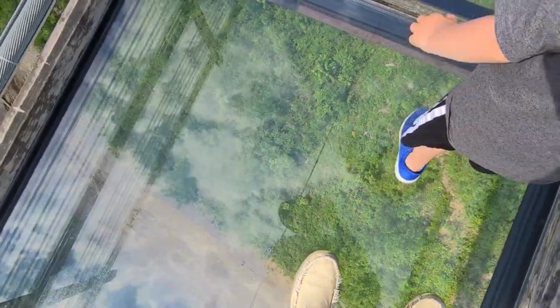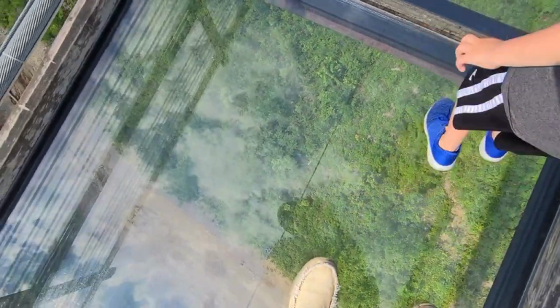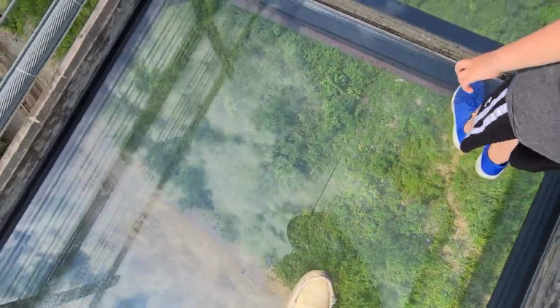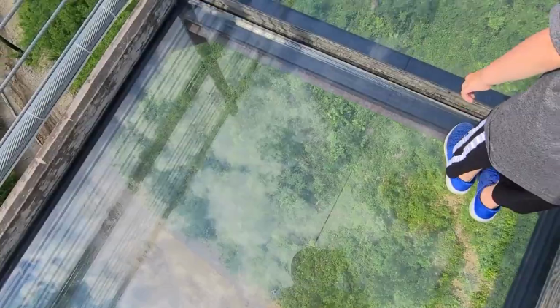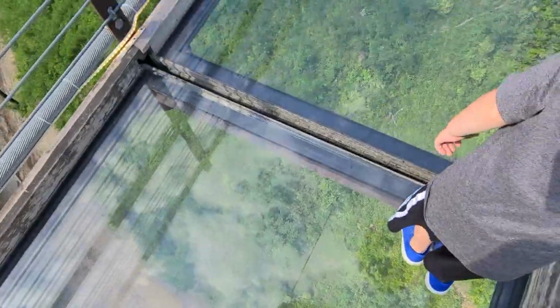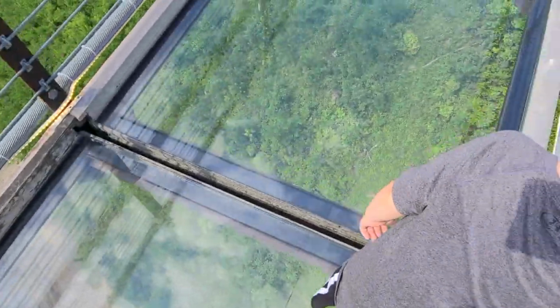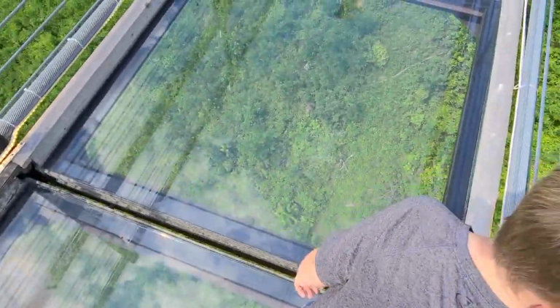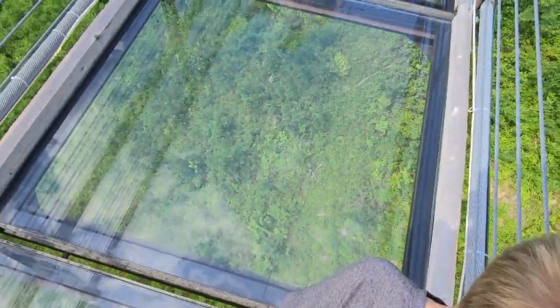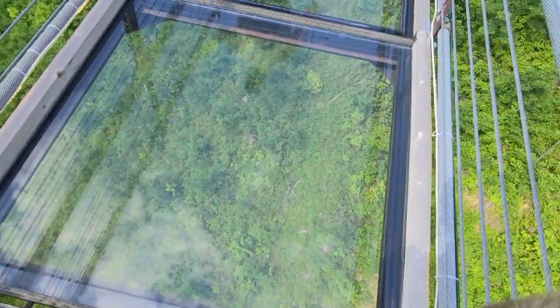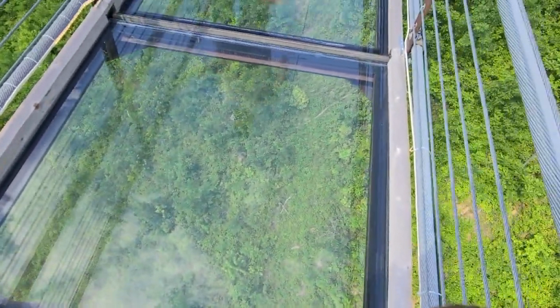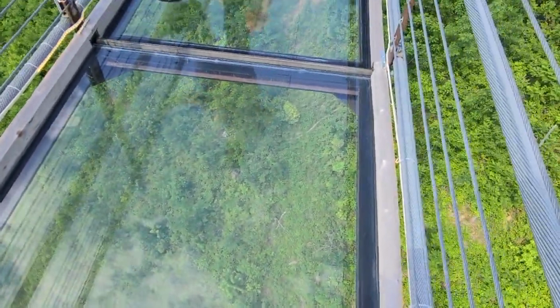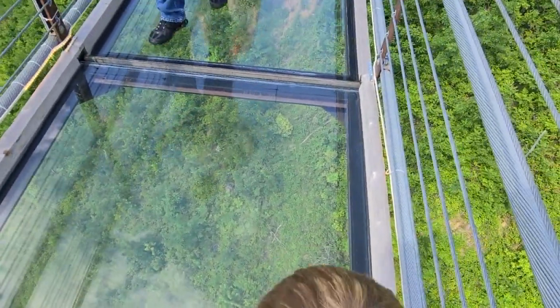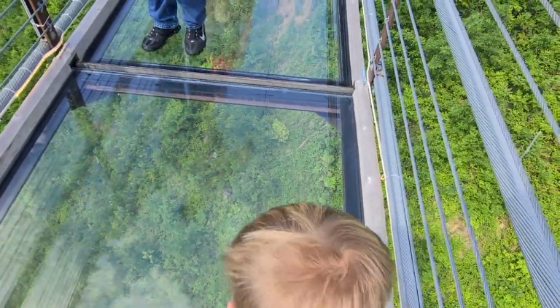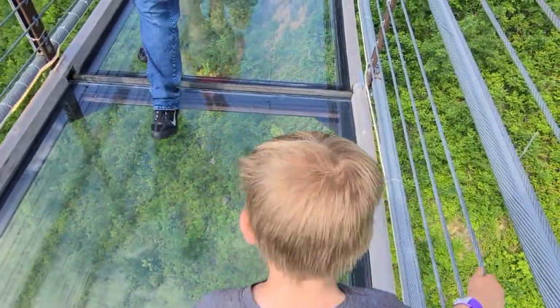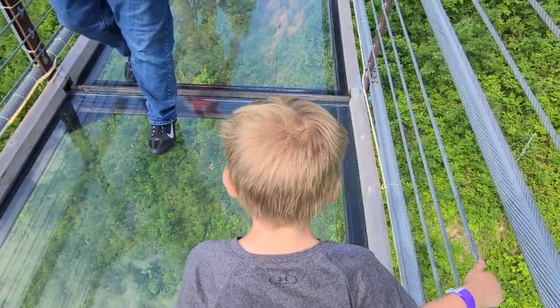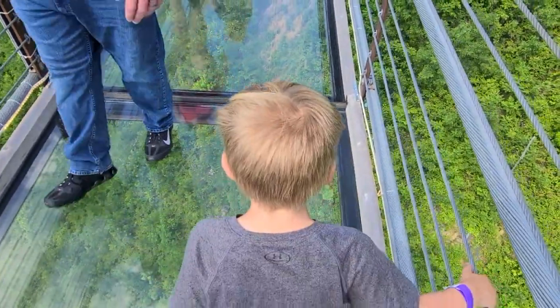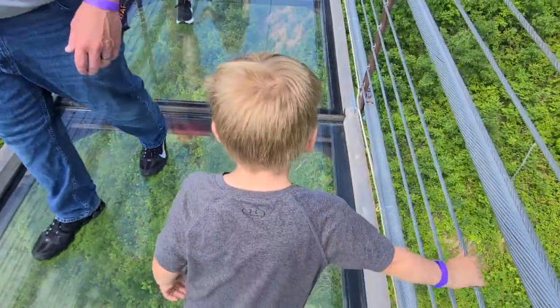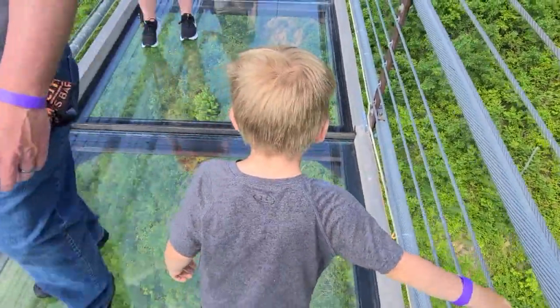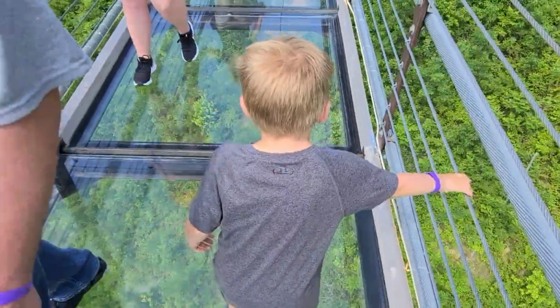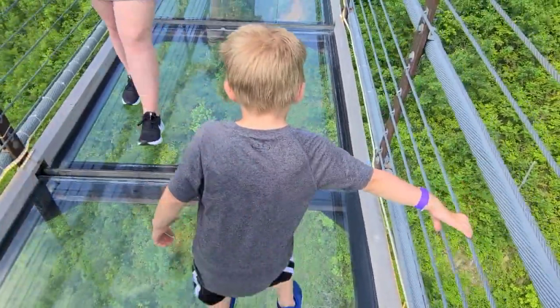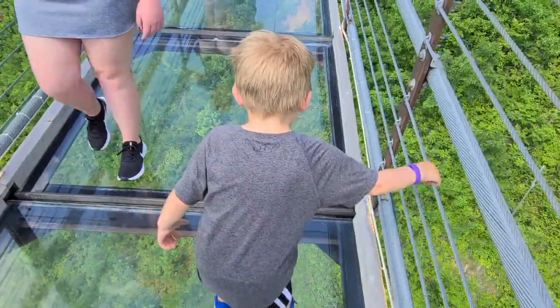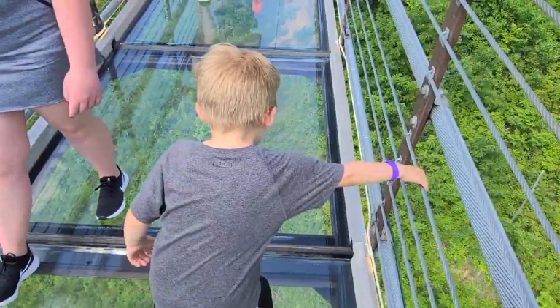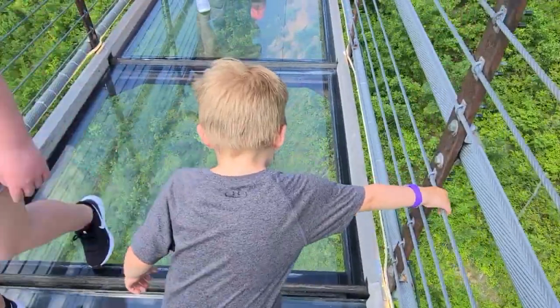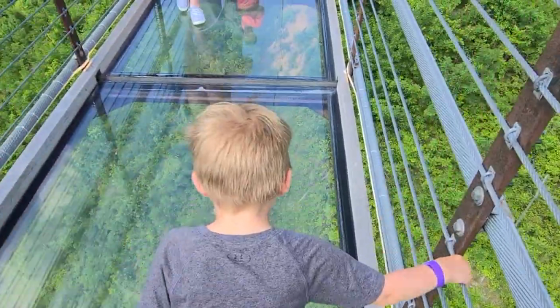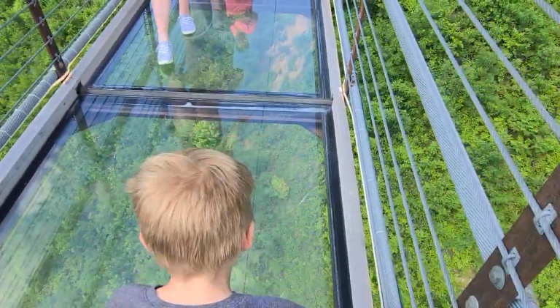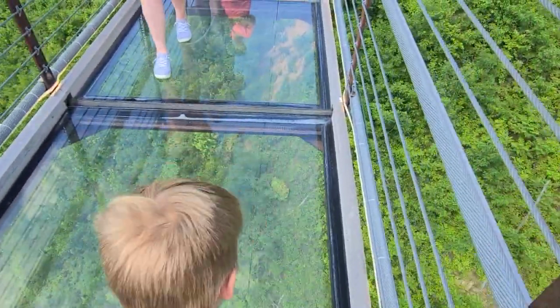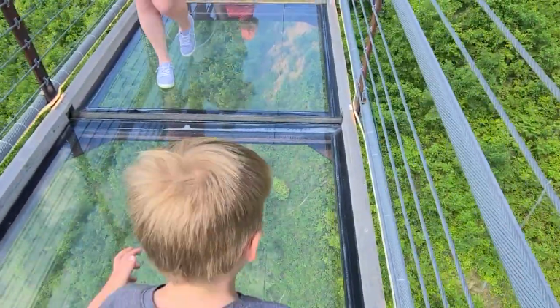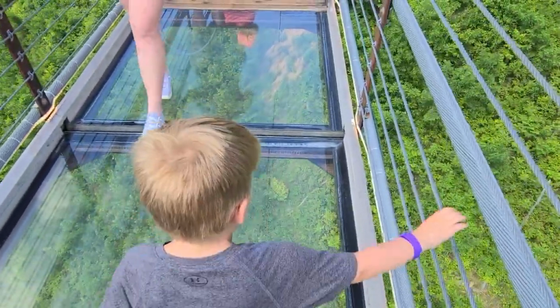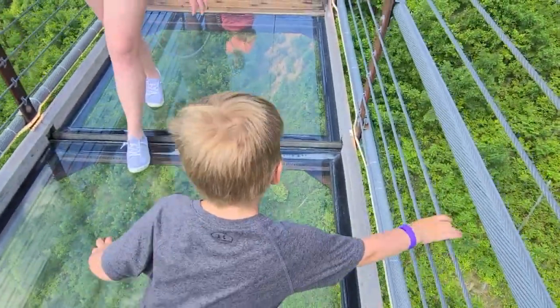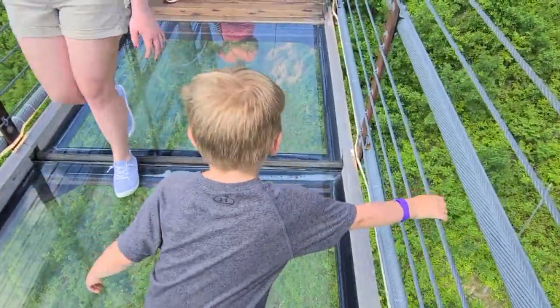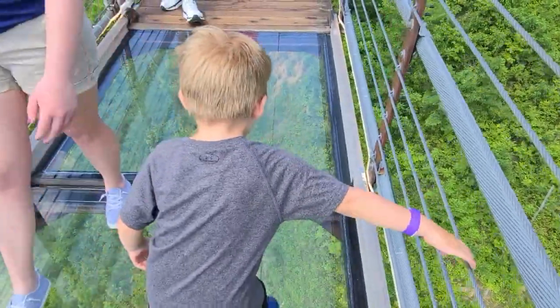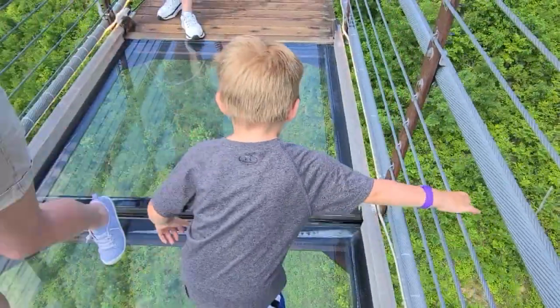Press was such a champ — he made it the 30 feet walking on the glass to the other side. Whoa, whoa, whoa!